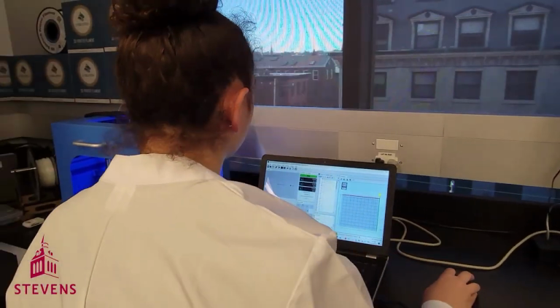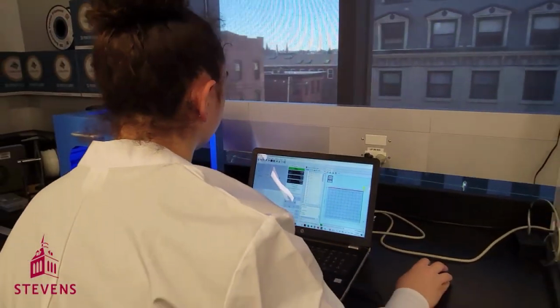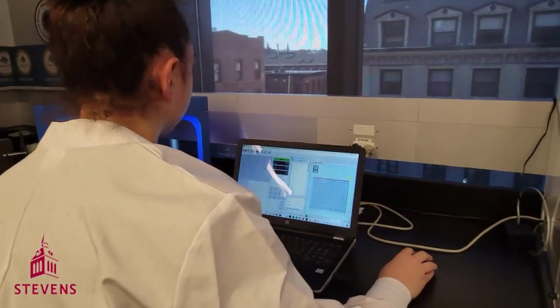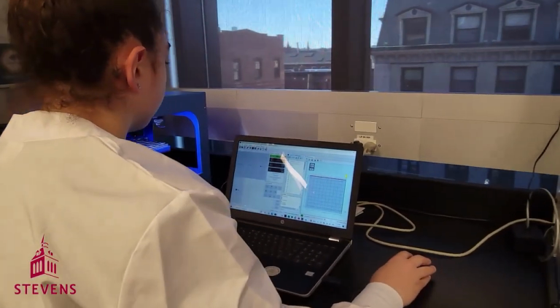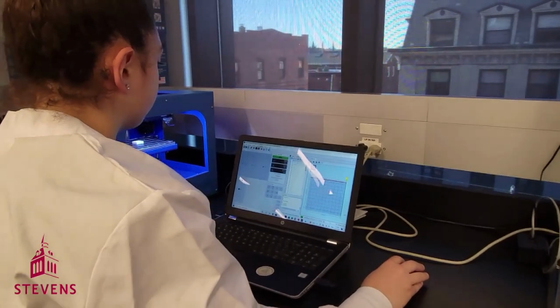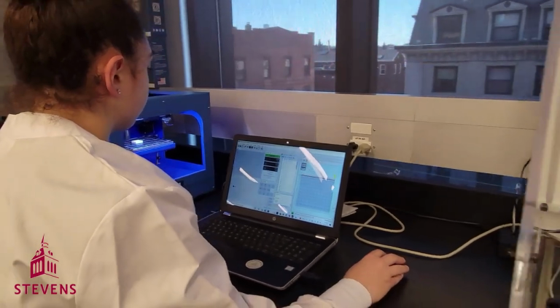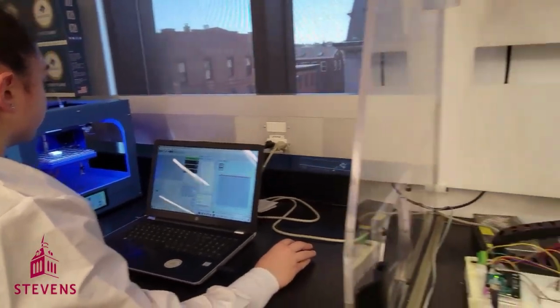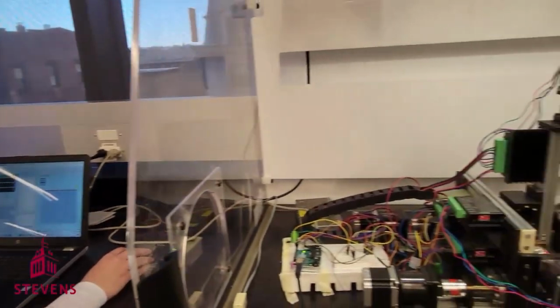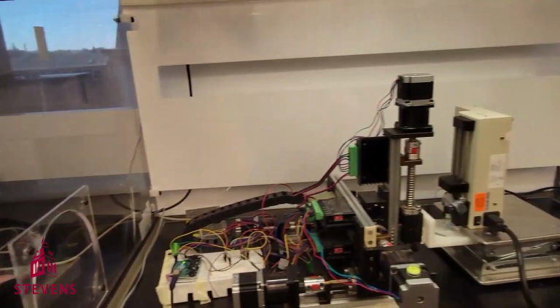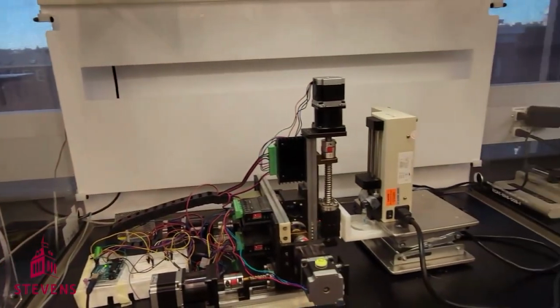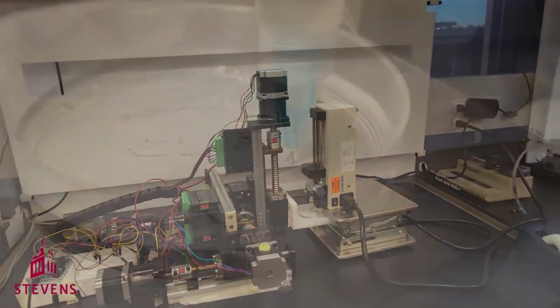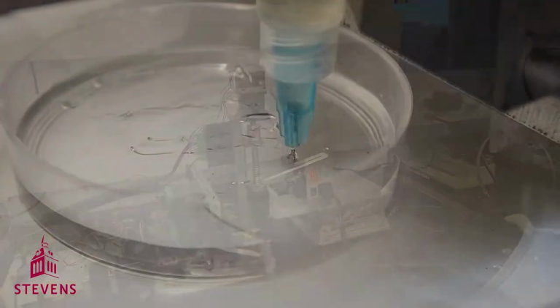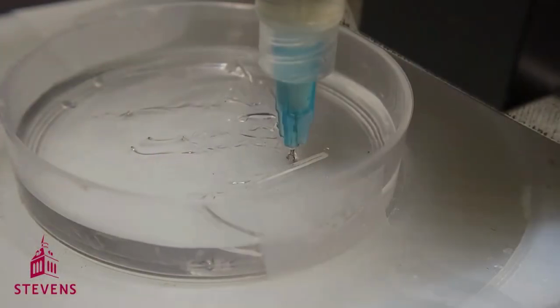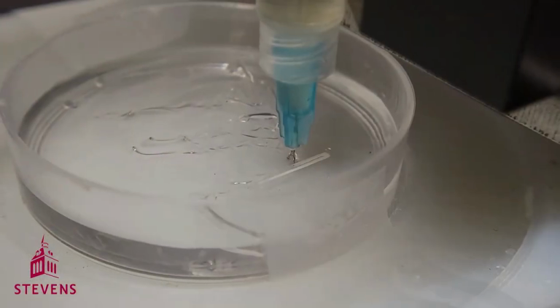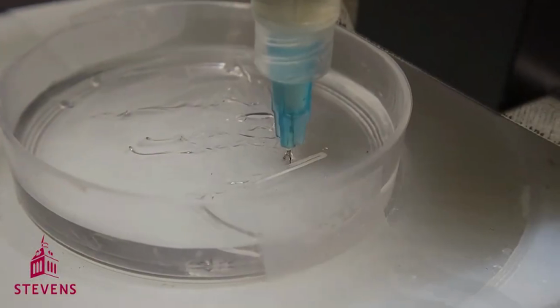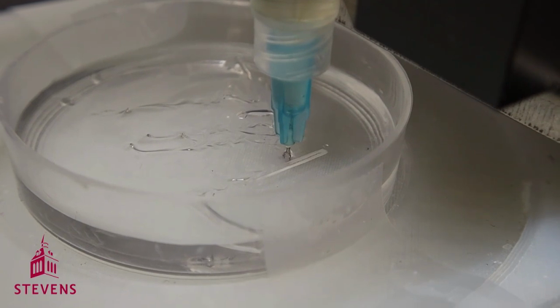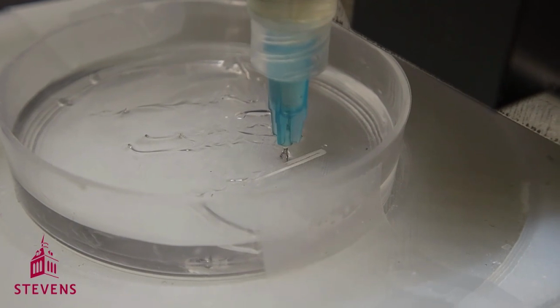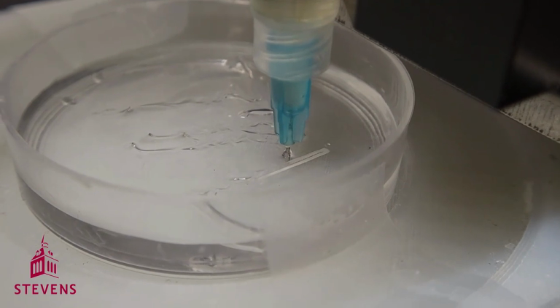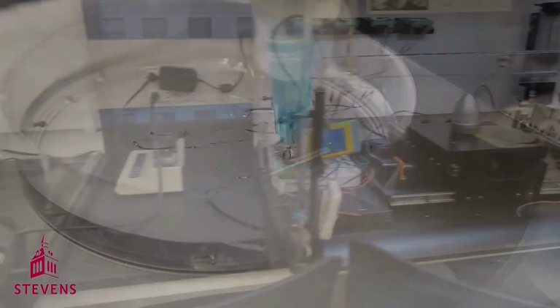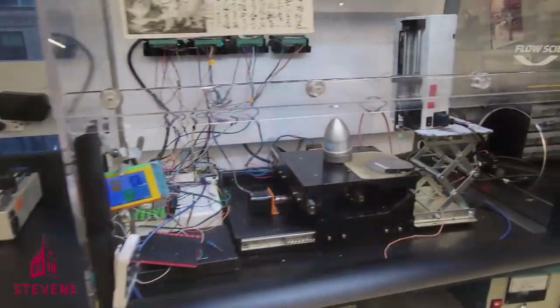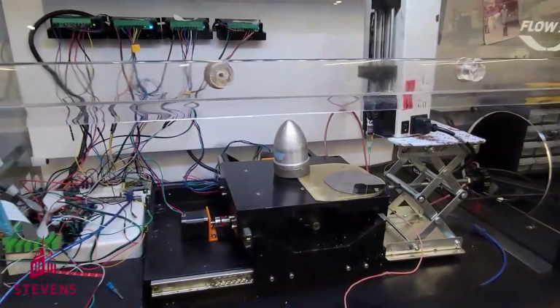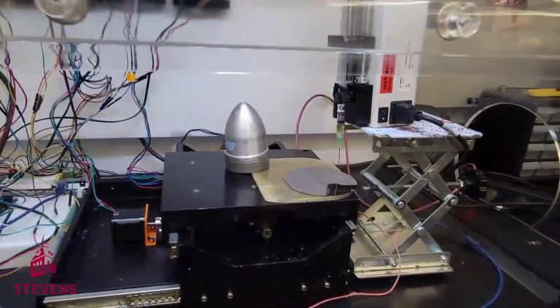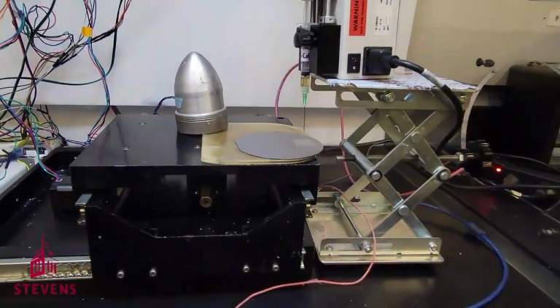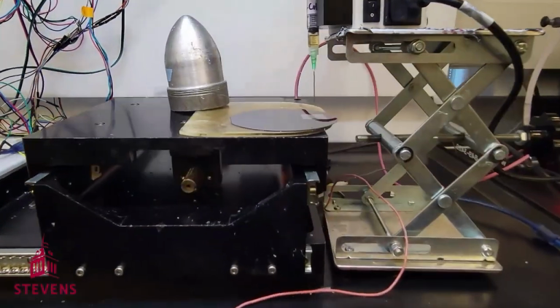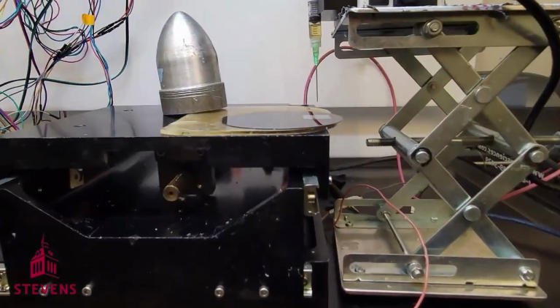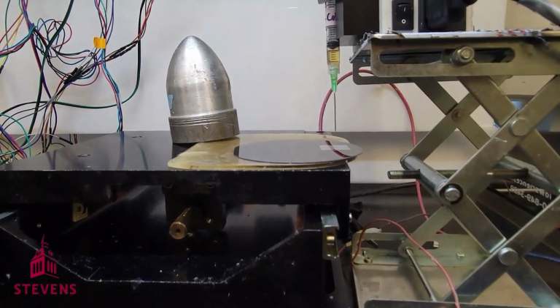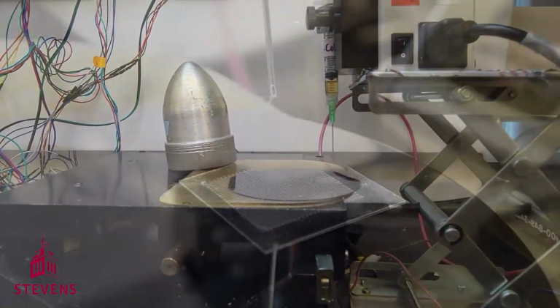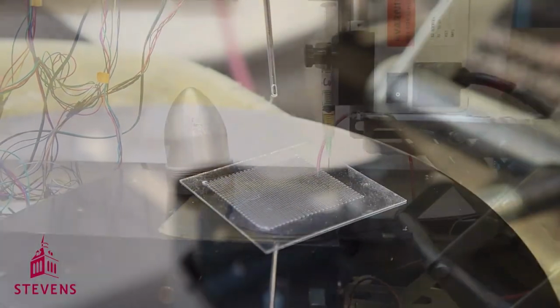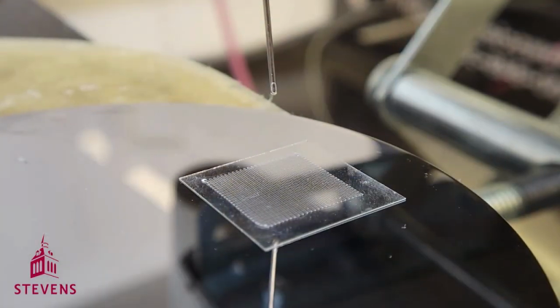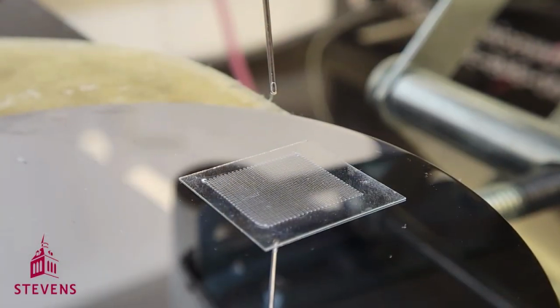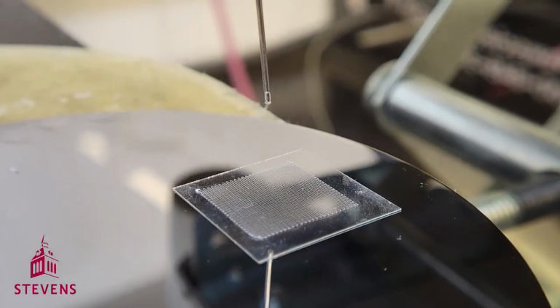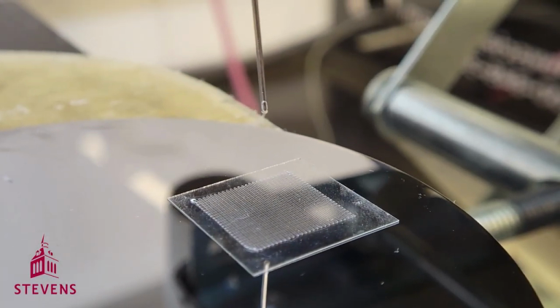However, to print smaller, more intricate scaffolds, our lab designed two custom 3D printers to print less traditional biomaterials for unique purposes, like printing blood vessel networks or tissue-mimicking scaffolds to the scale of 20 microns.